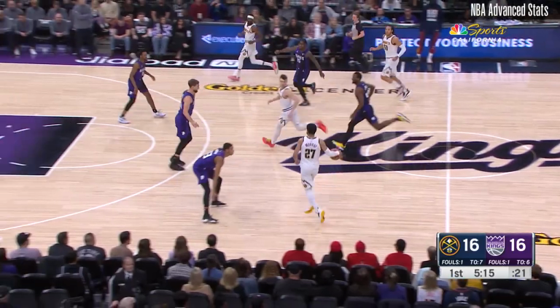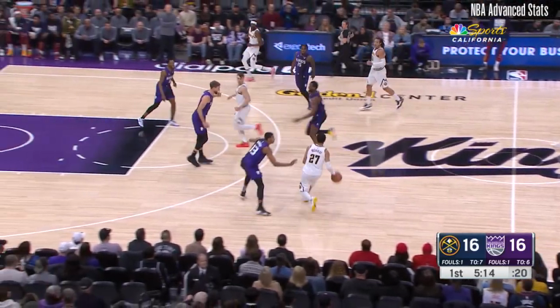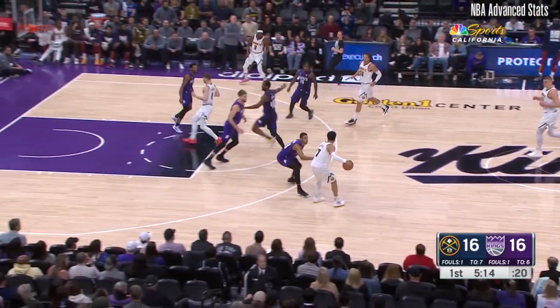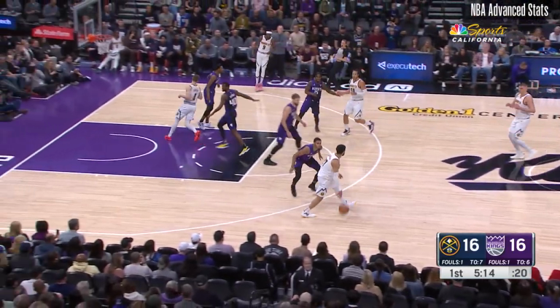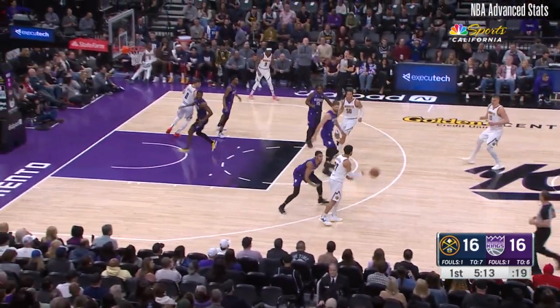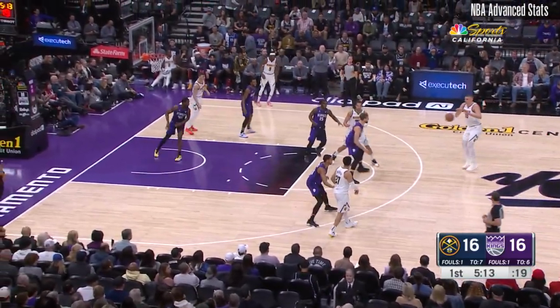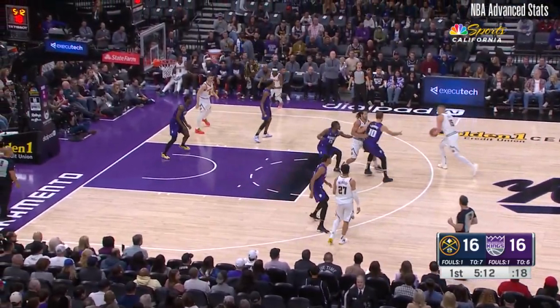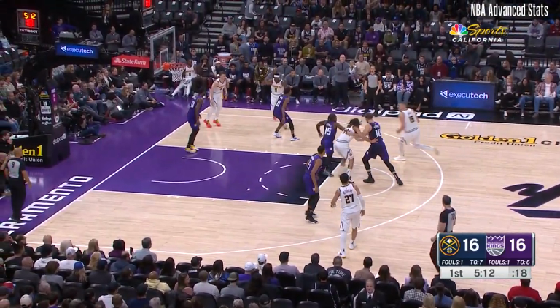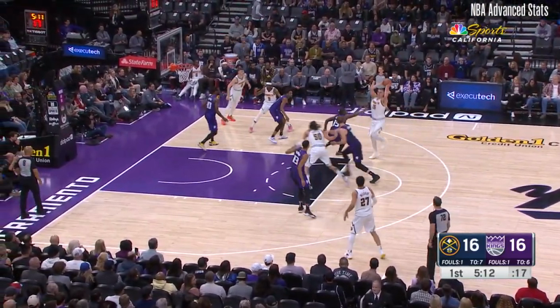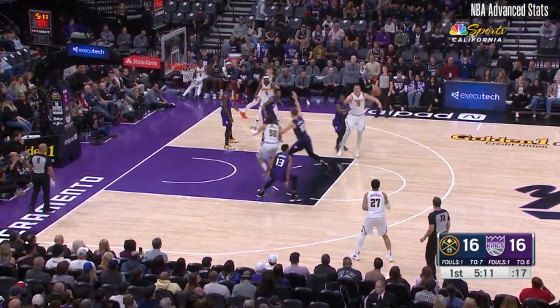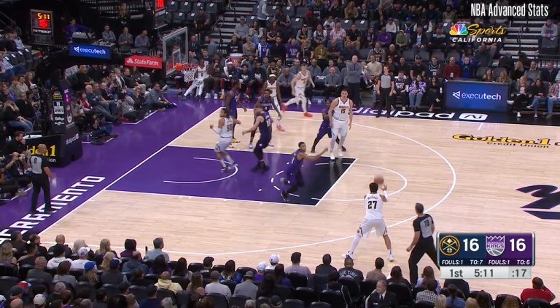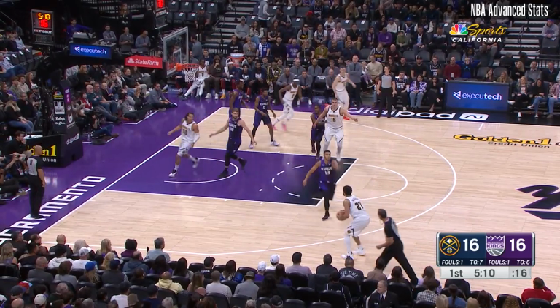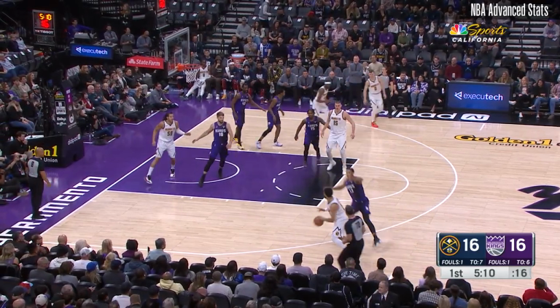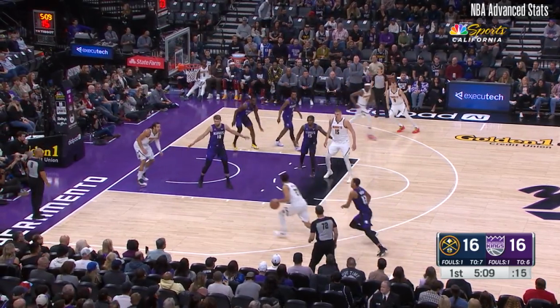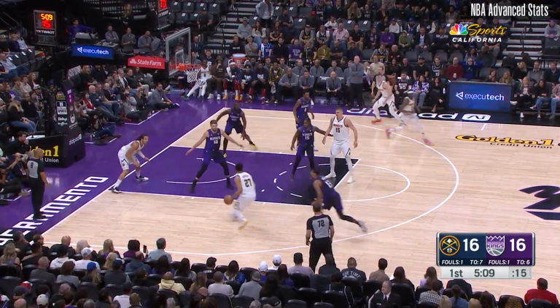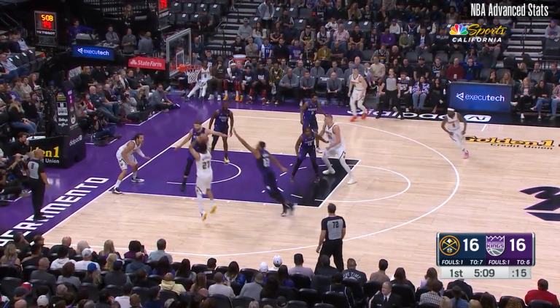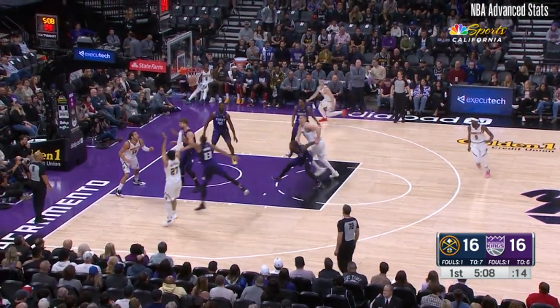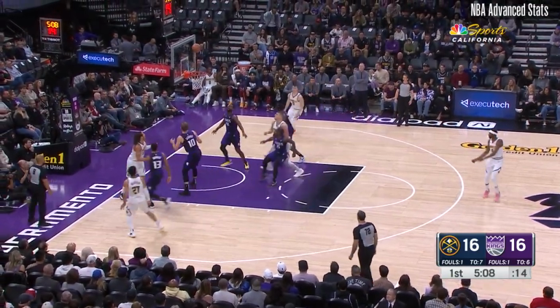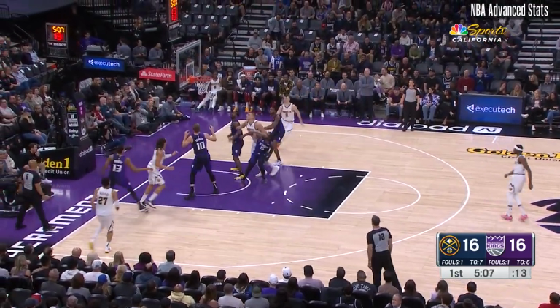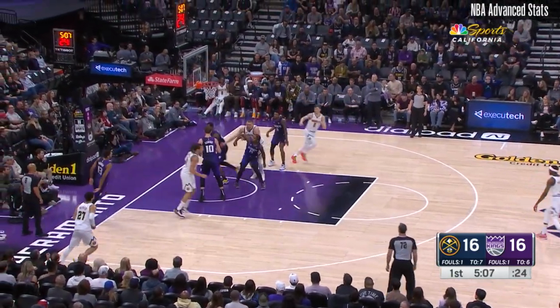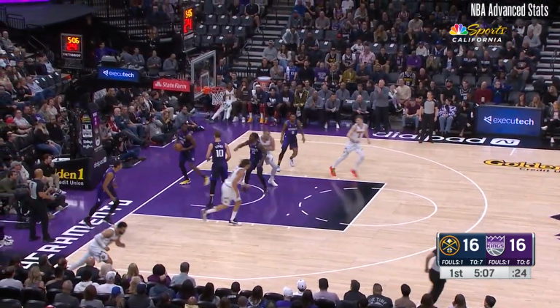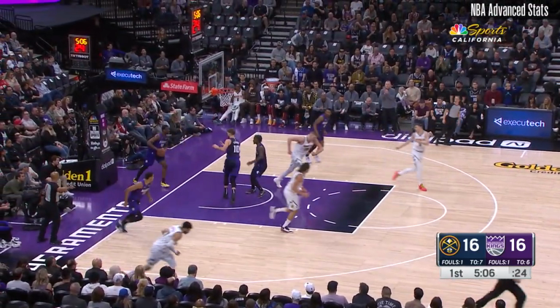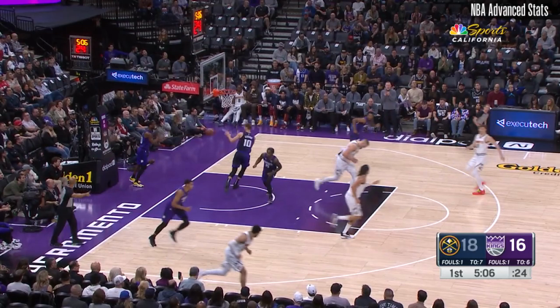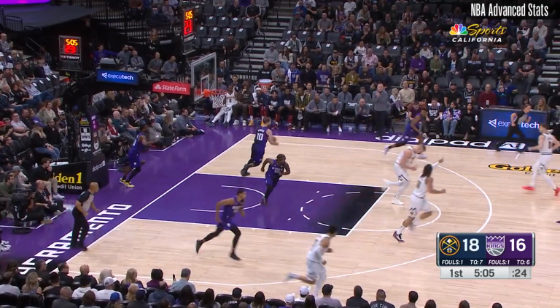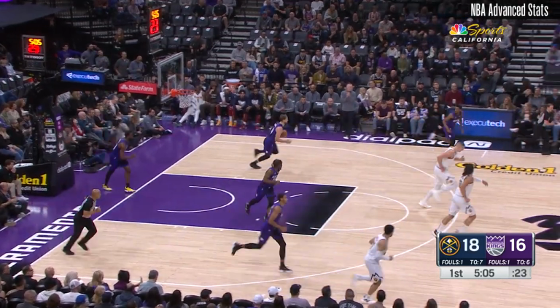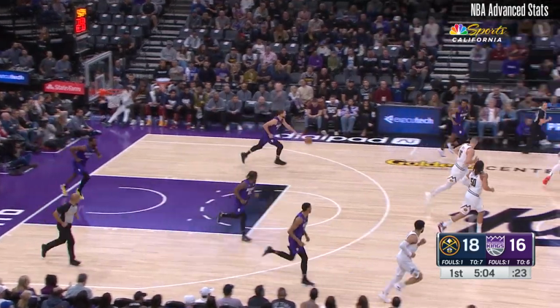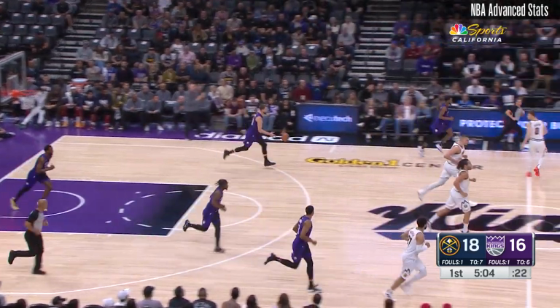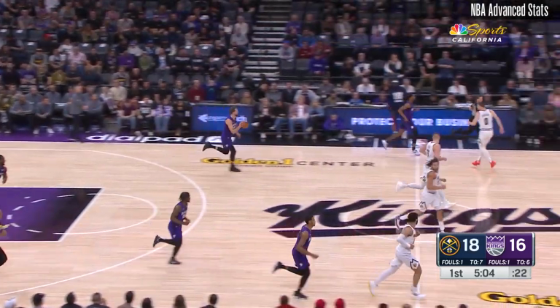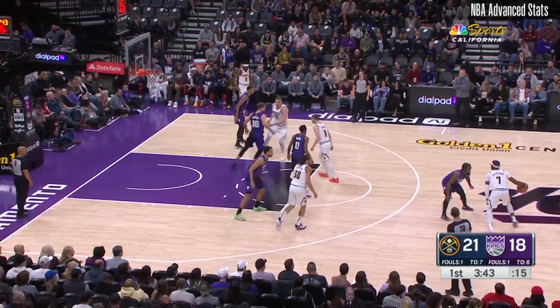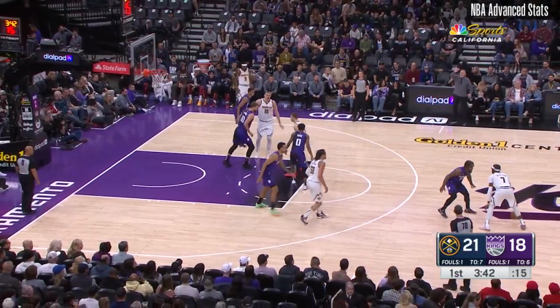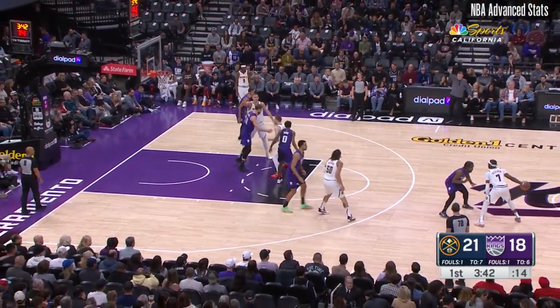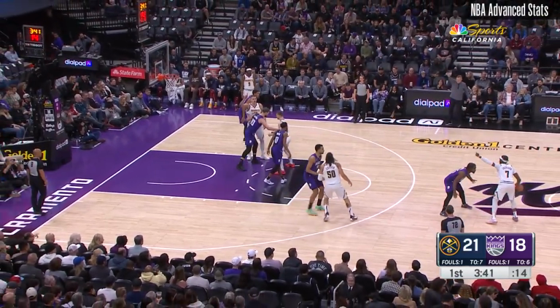Now one for three, but the look is what you want. Look at how much space he created for that shot — had plenty of time to get up into it. That is the right play. Jamal Murray laces that mid-range jump shot. Three-point ball game.